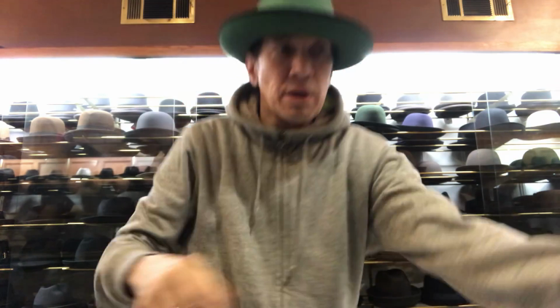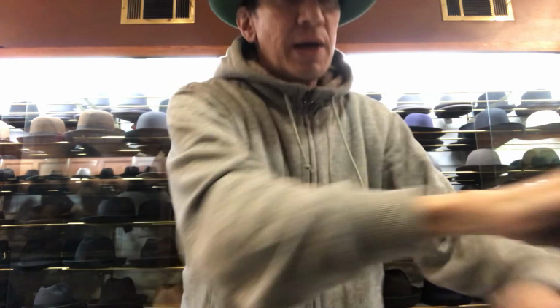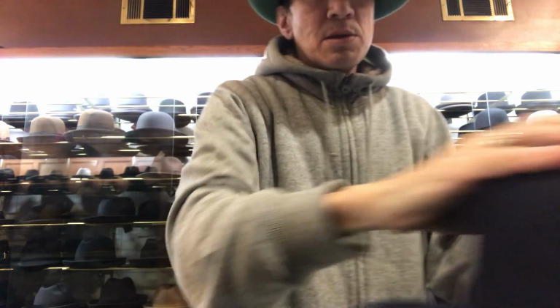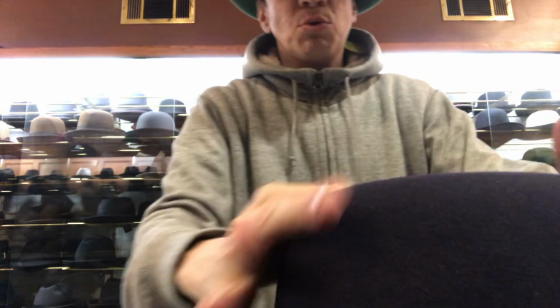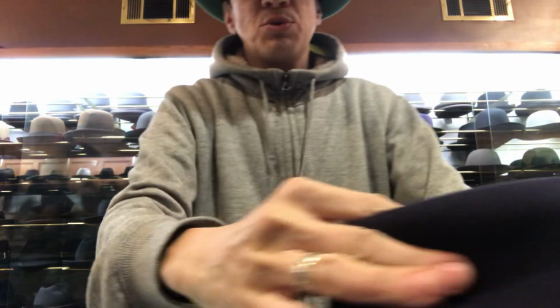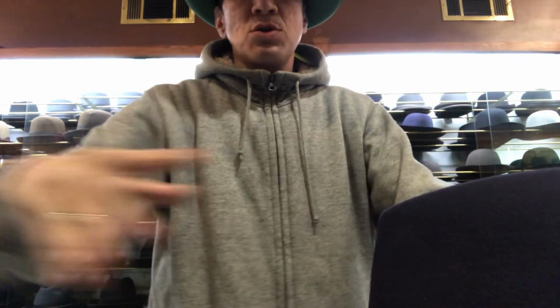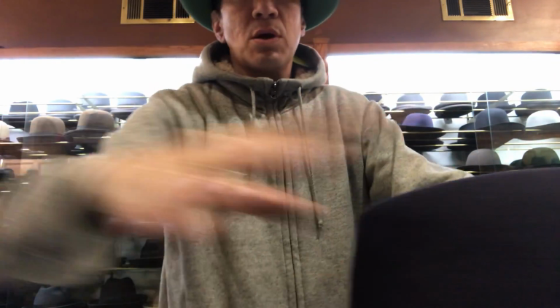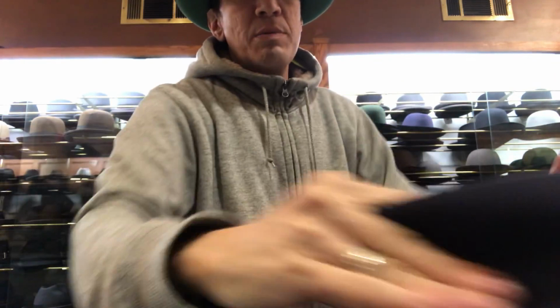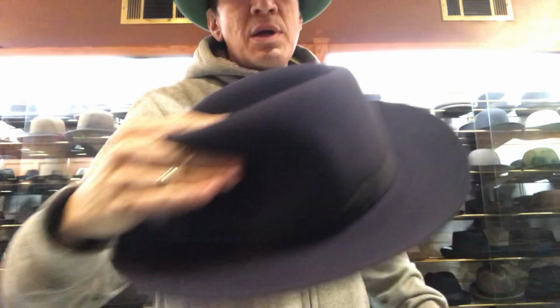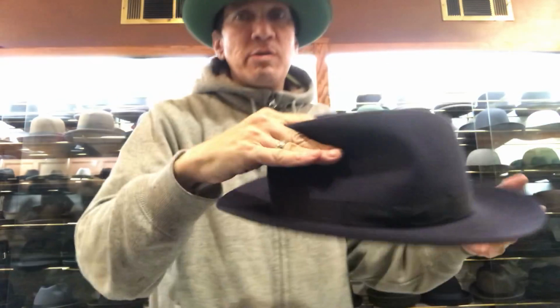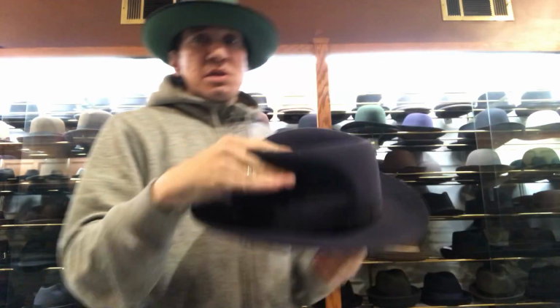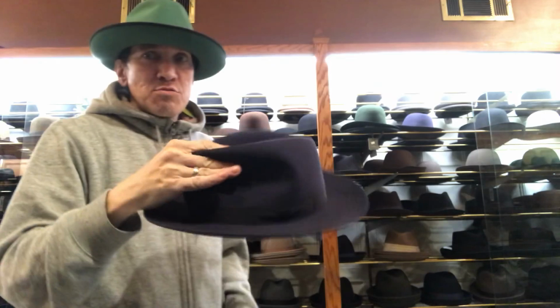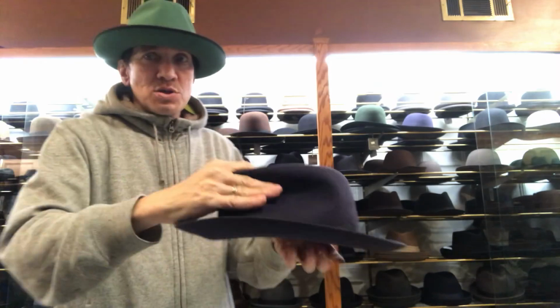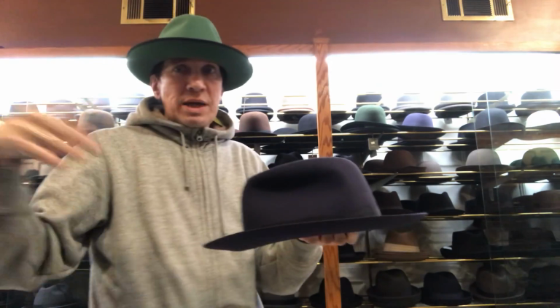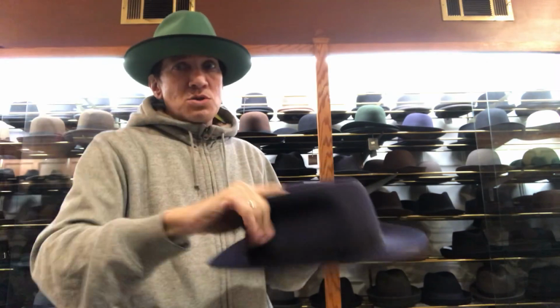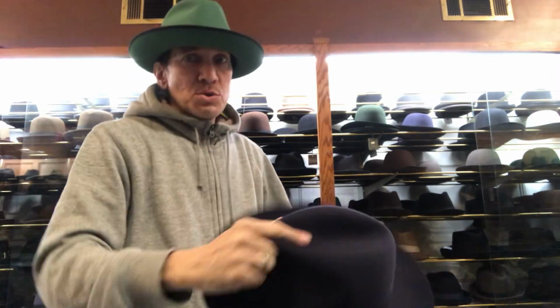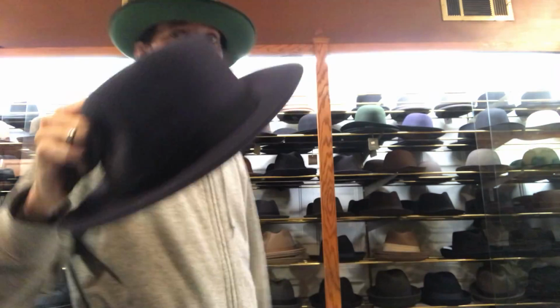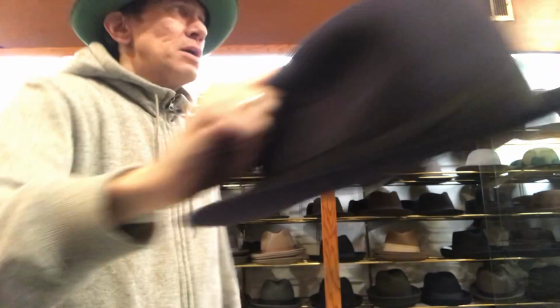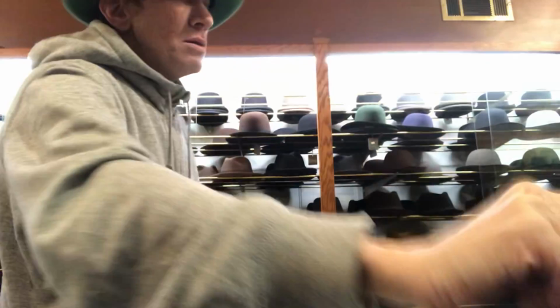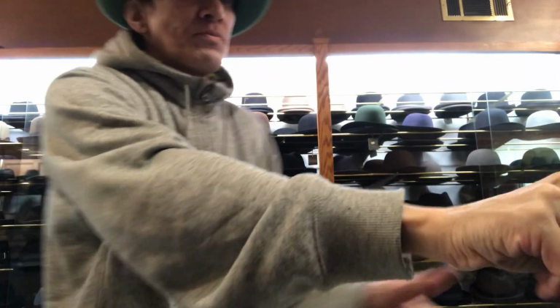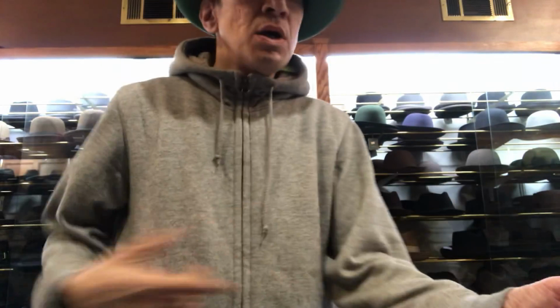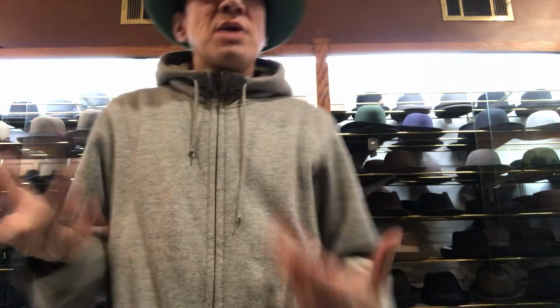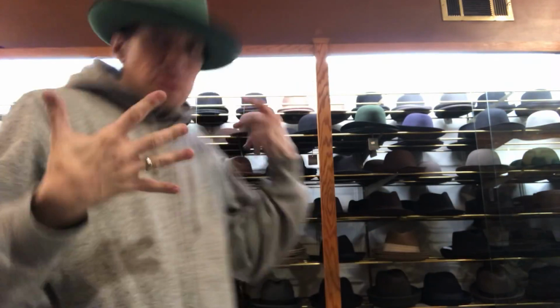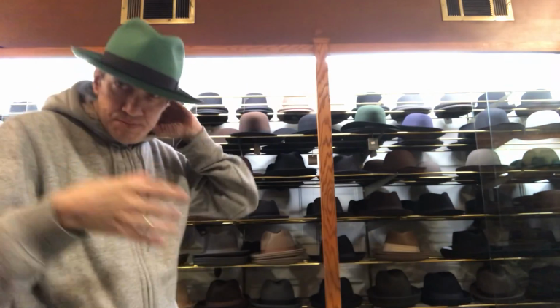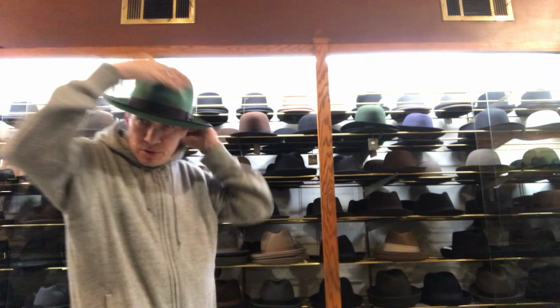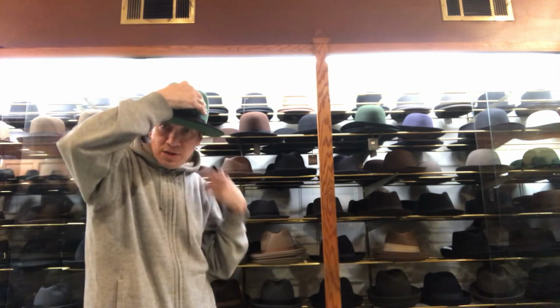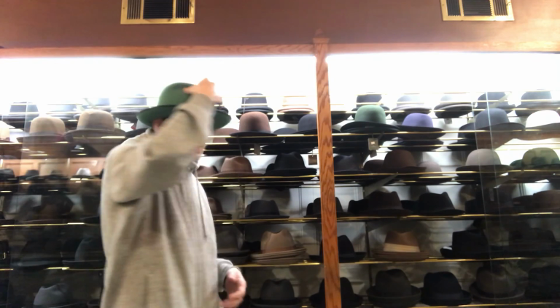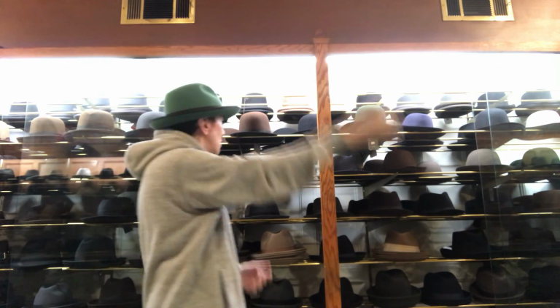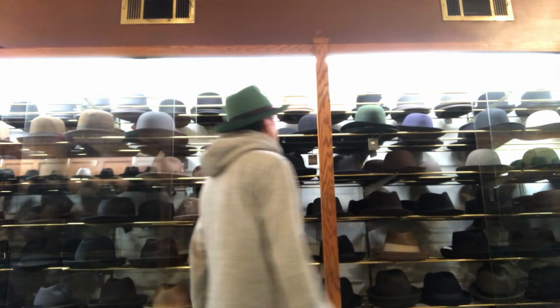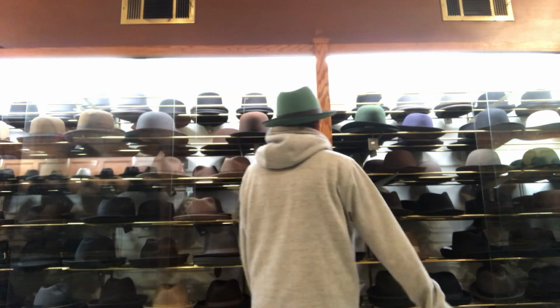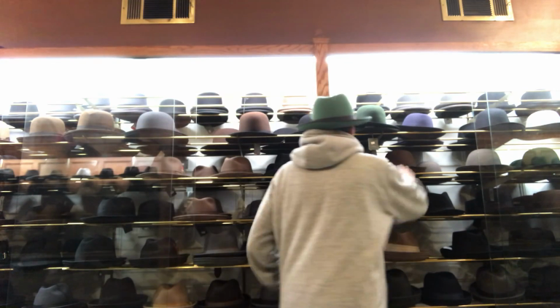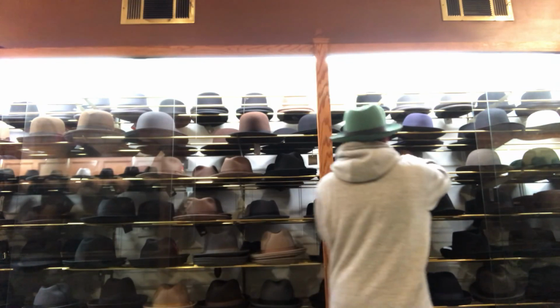When the hat's on the table, people tend to just grab it. So even if it didn't have pinches, it'll get pinches from just picking it up. All these things kind of just happen.